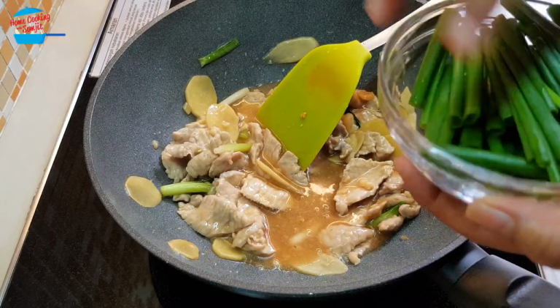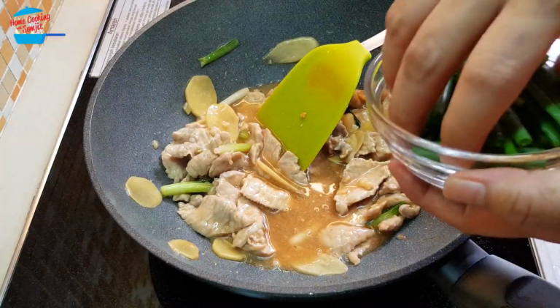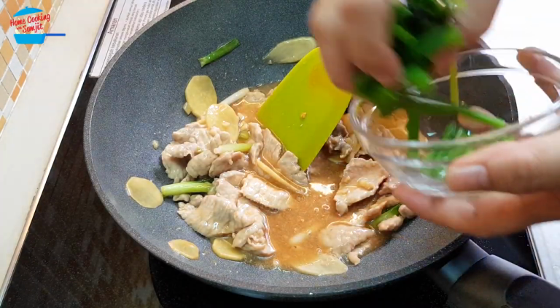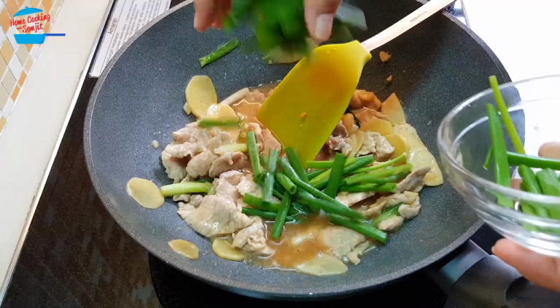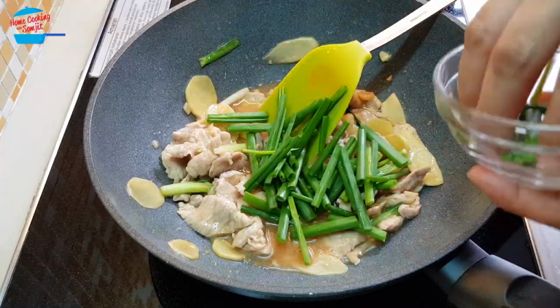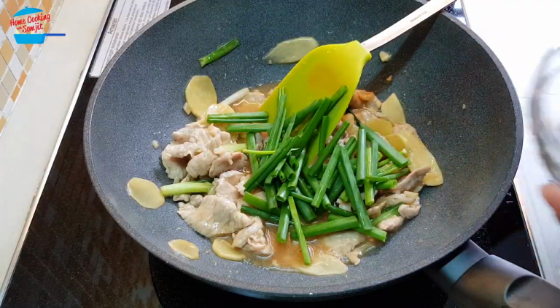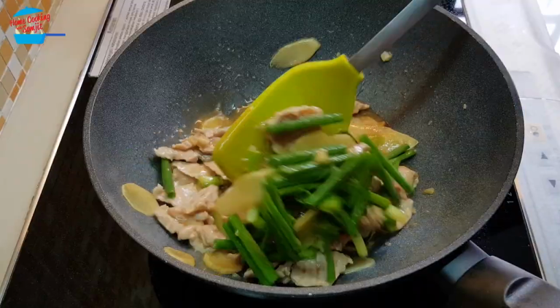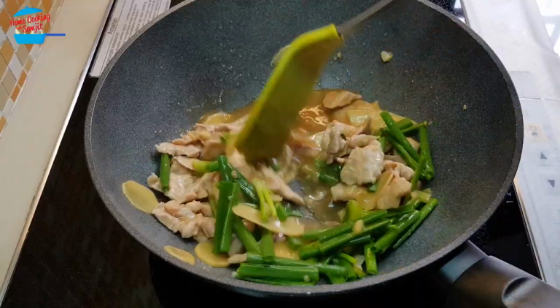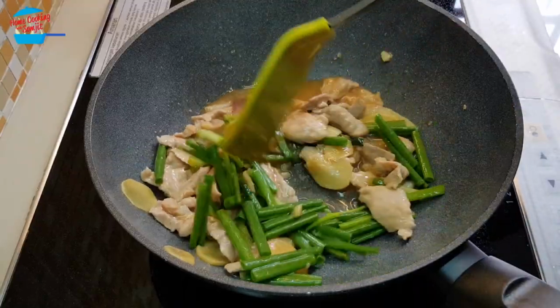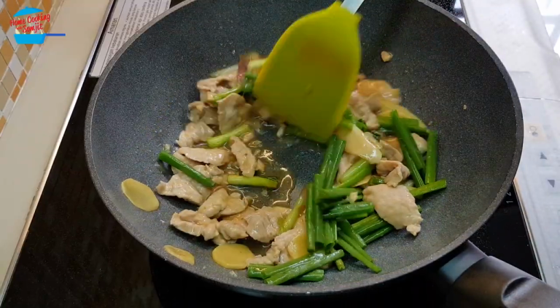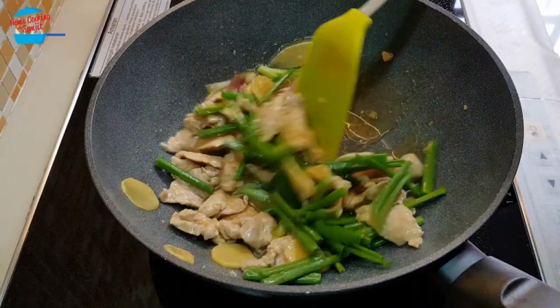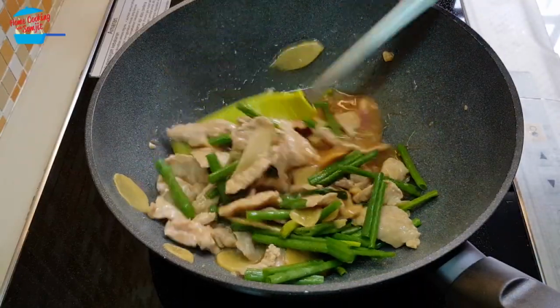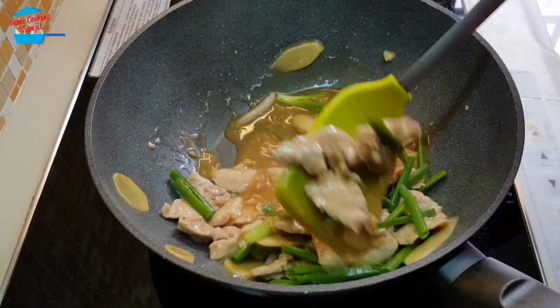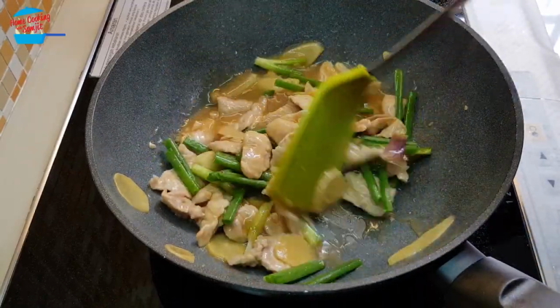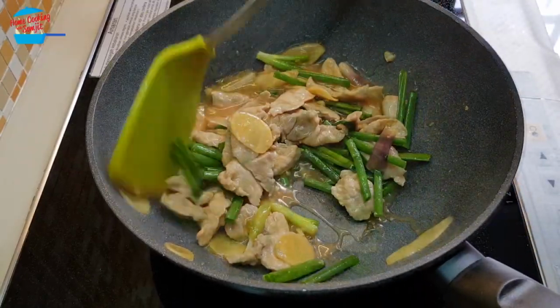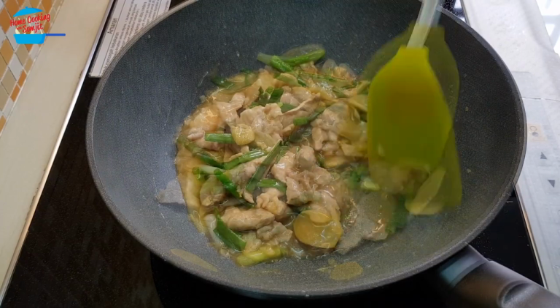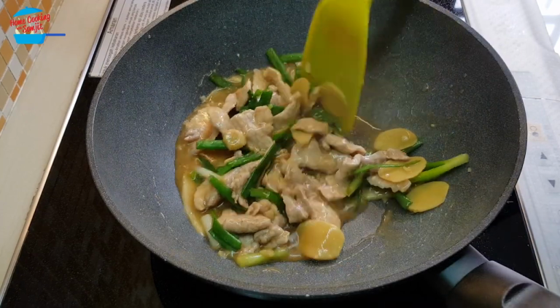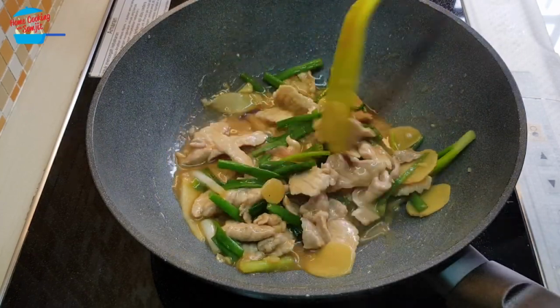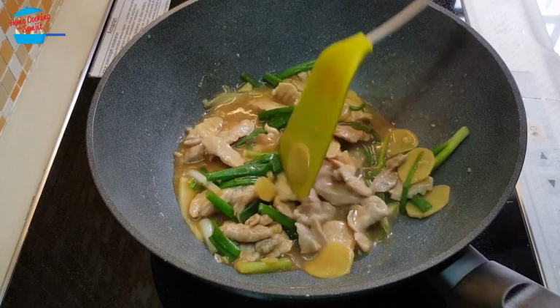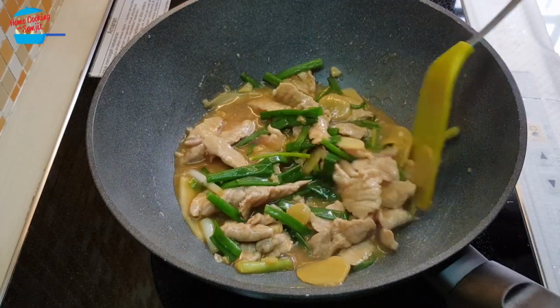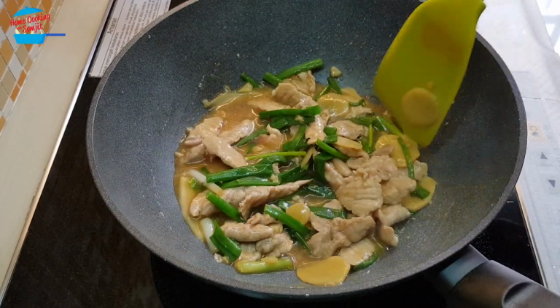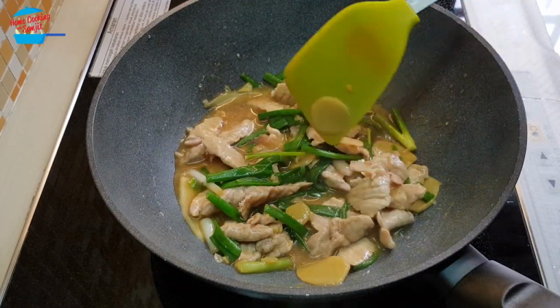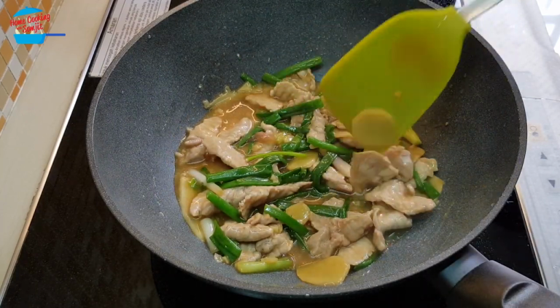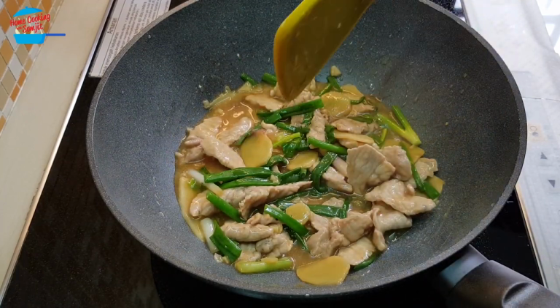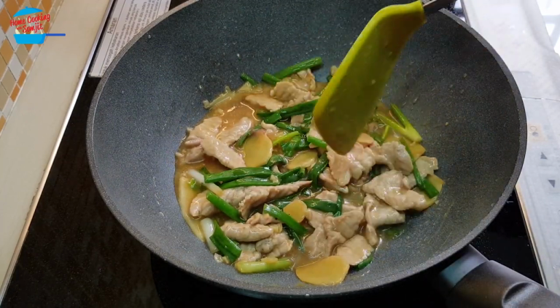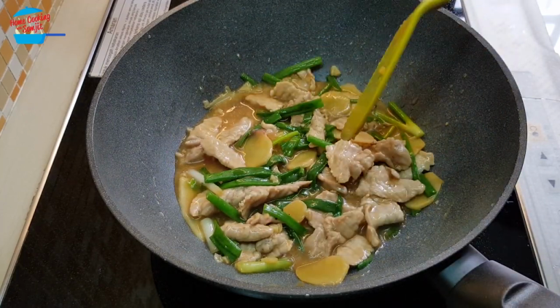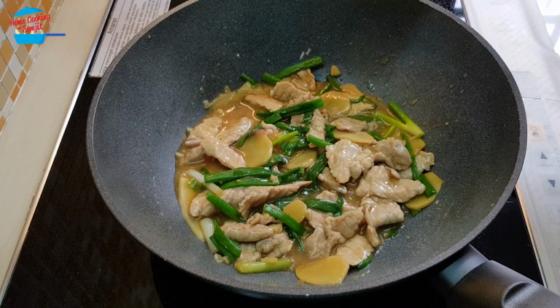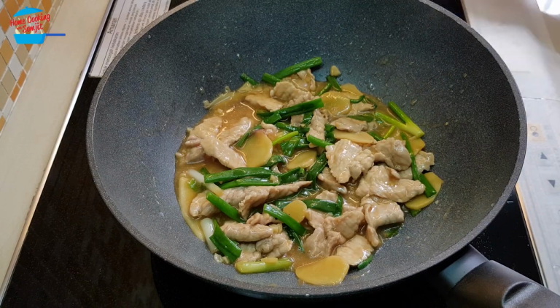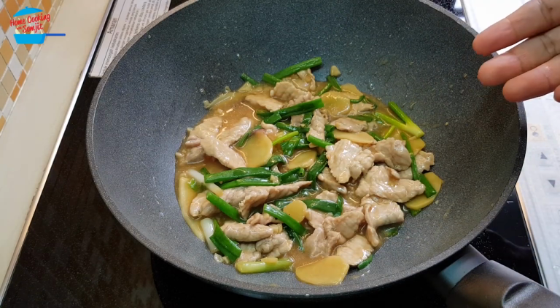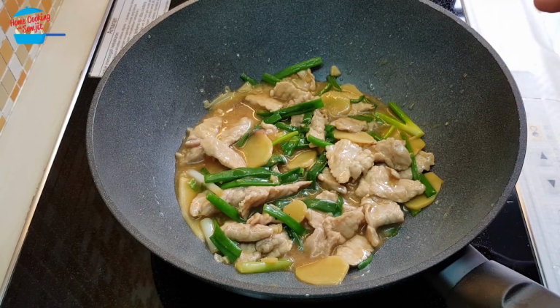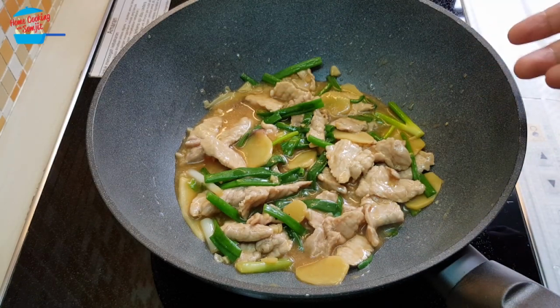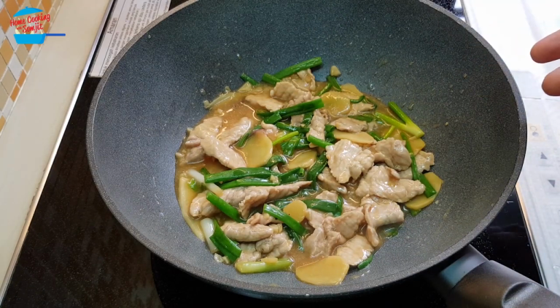And put in the spring onions. Looks so nice. That's it, it's so simple.